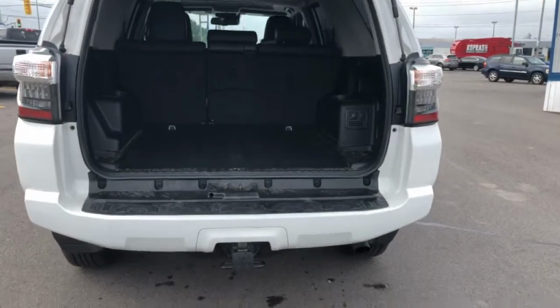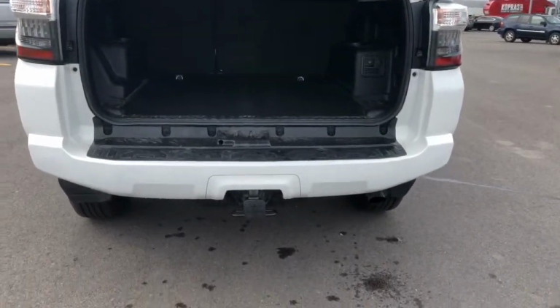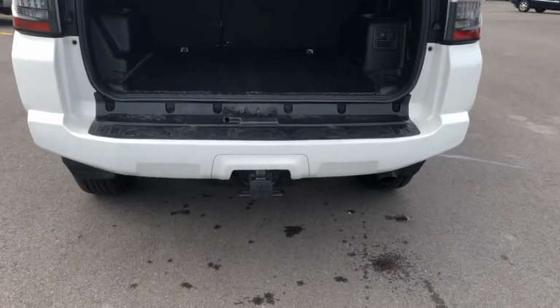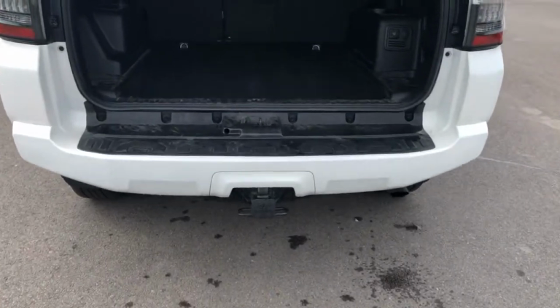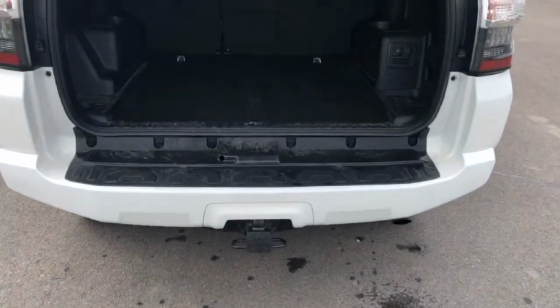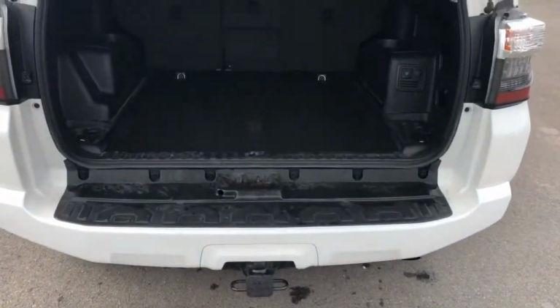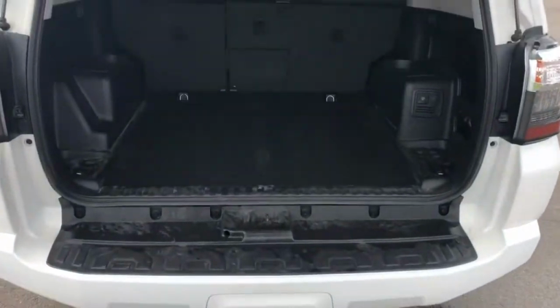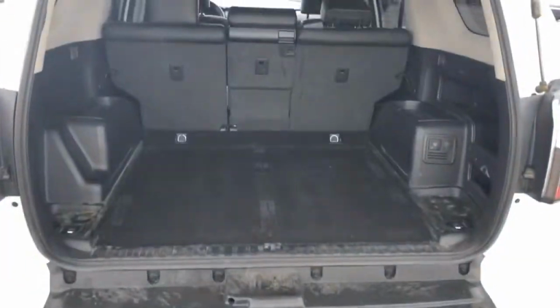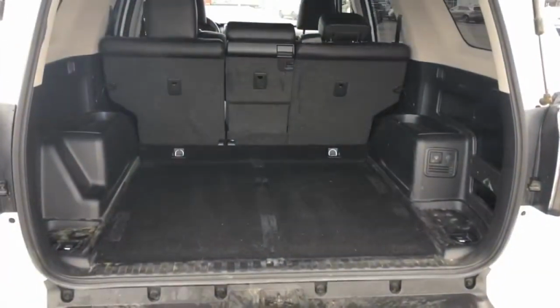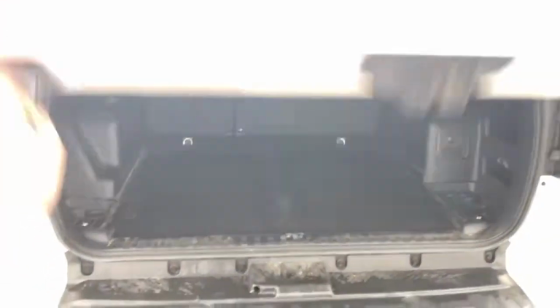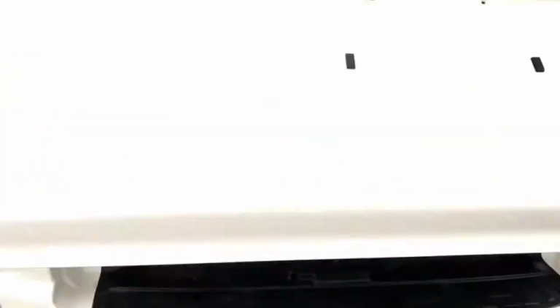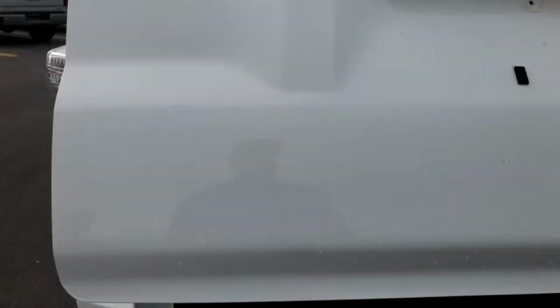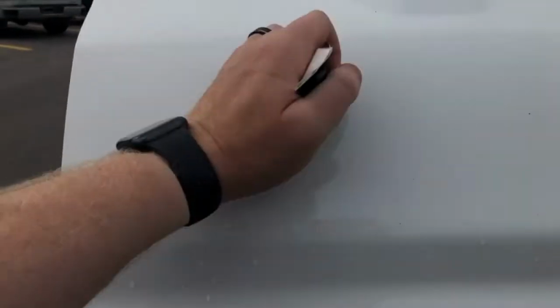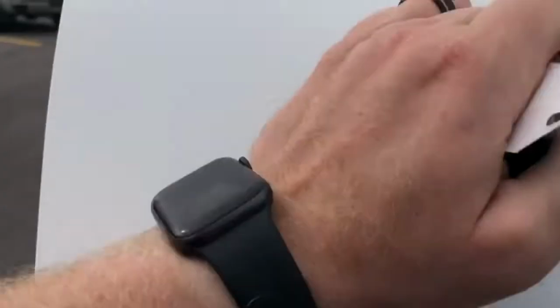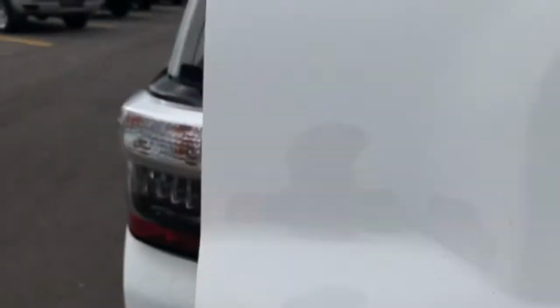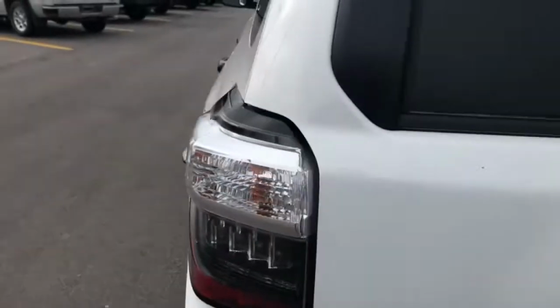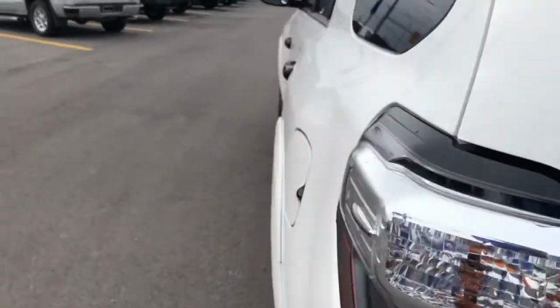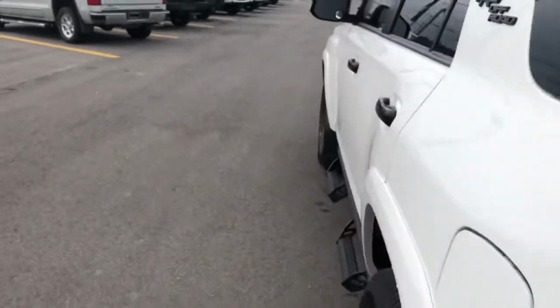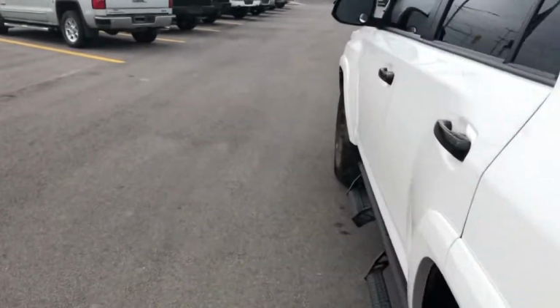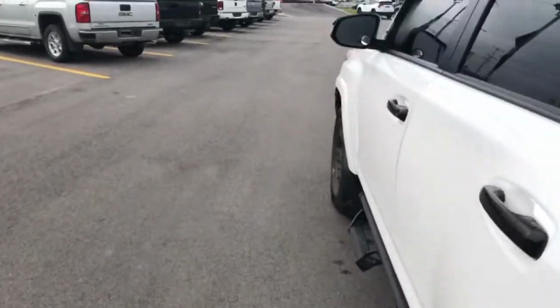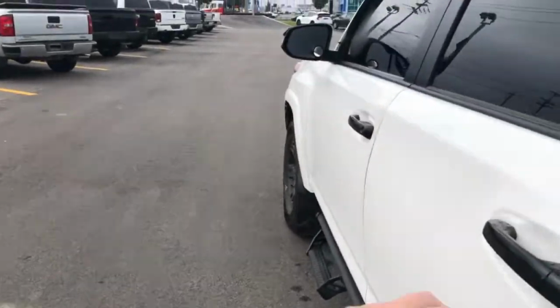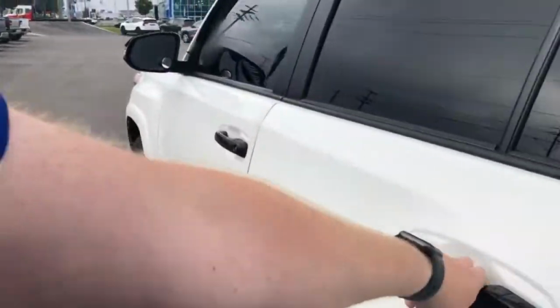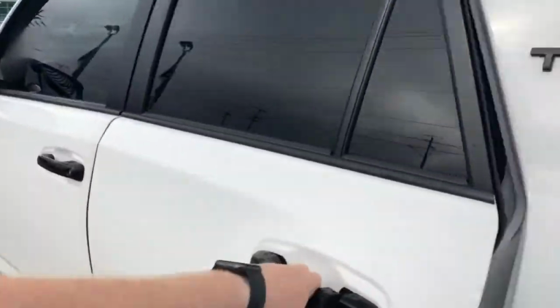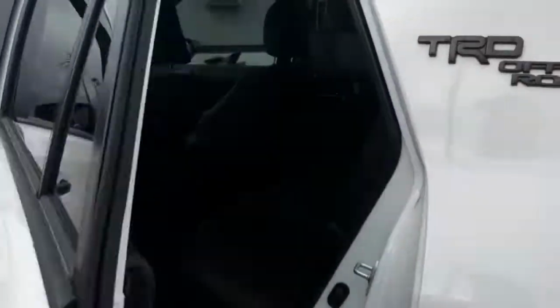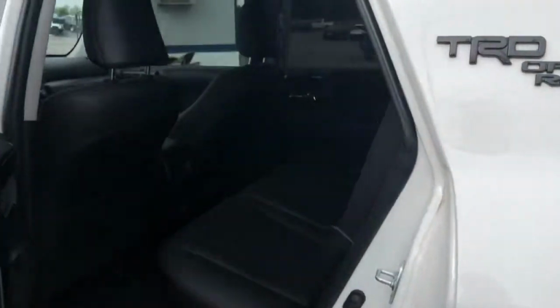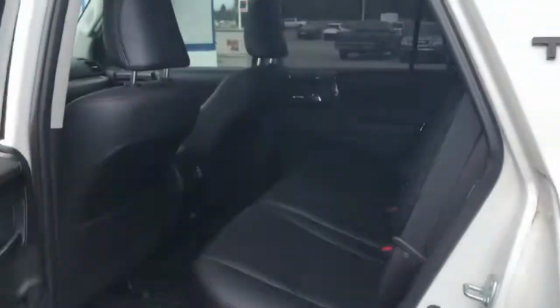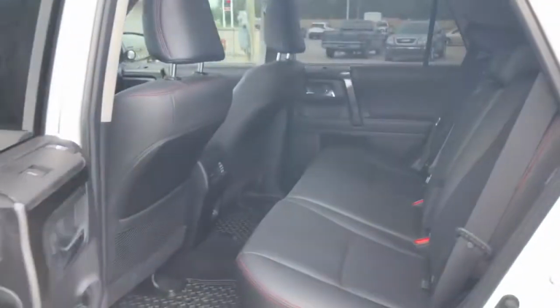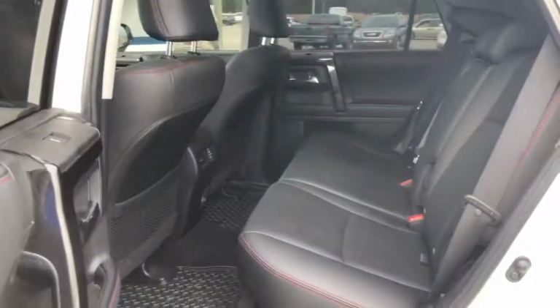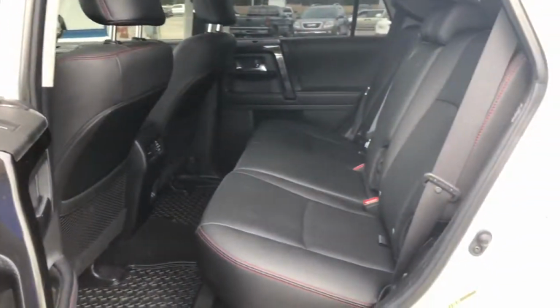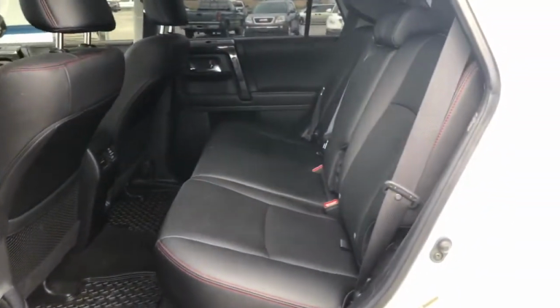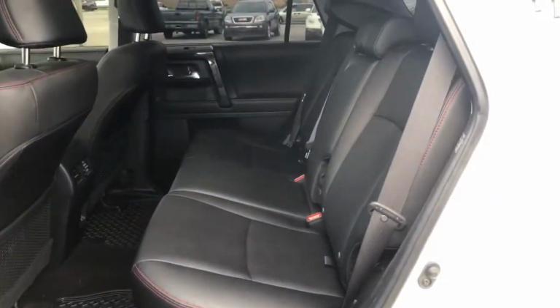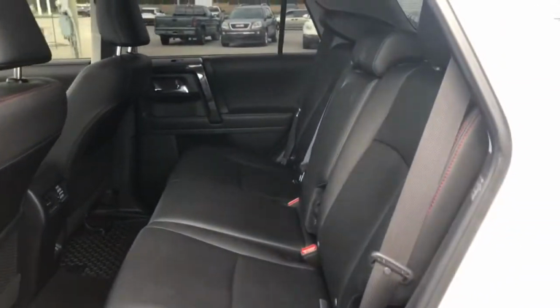It does have the trailer hitch already on this one as well. There are a lot of nice features in this one — you do have heated seats and leather seats as you can see.